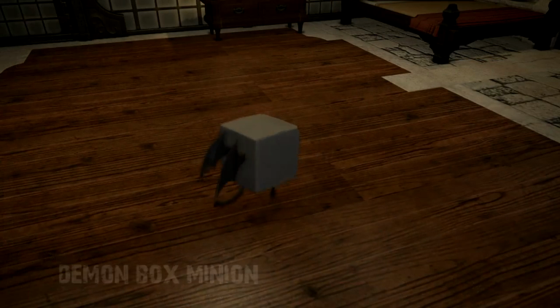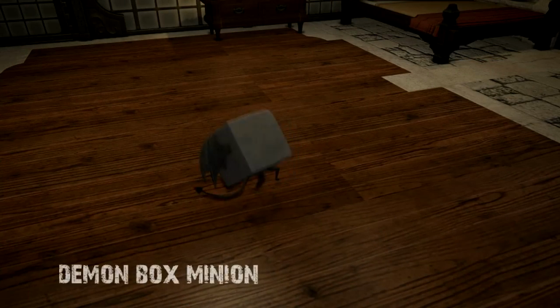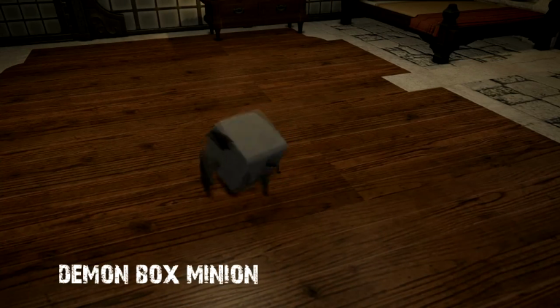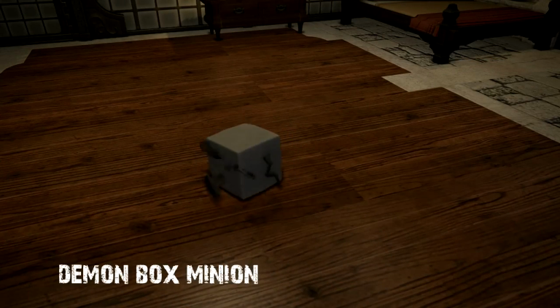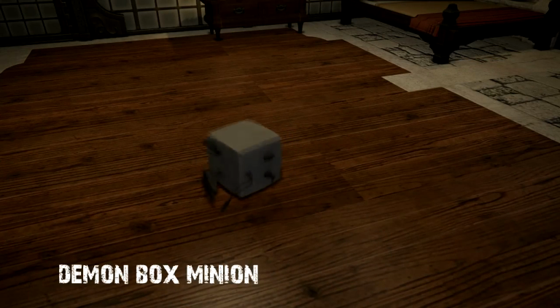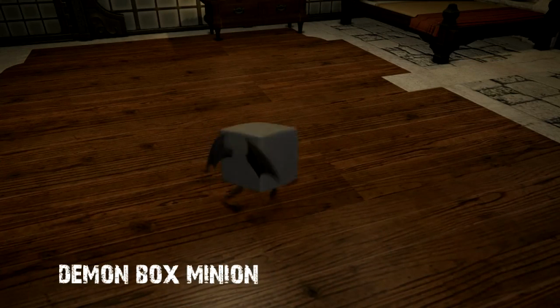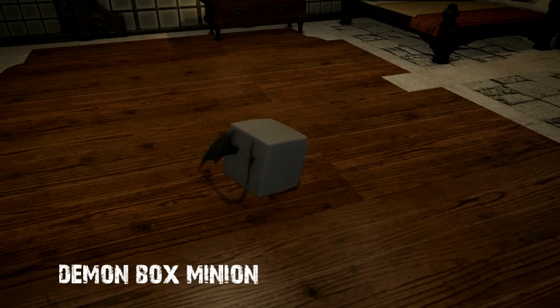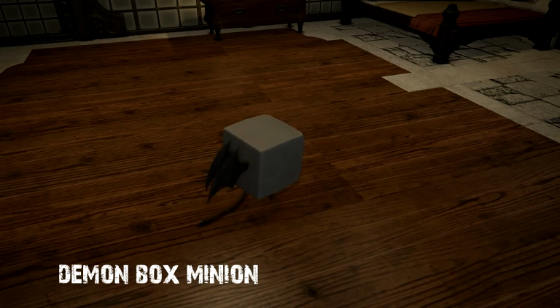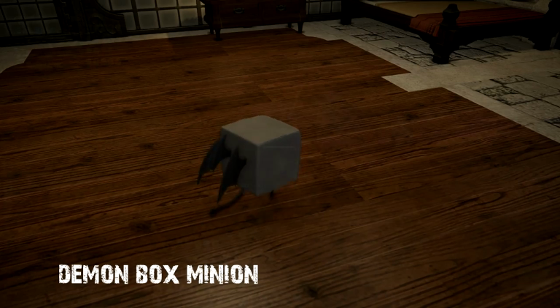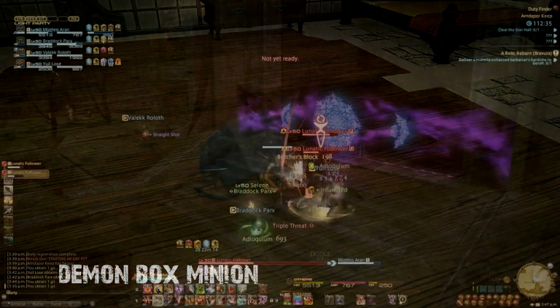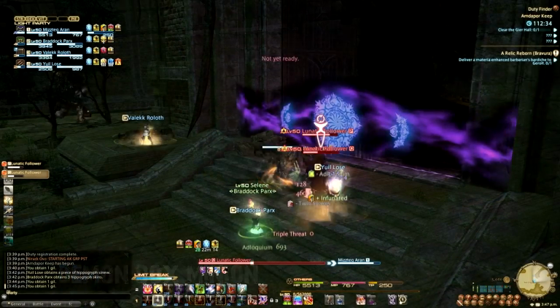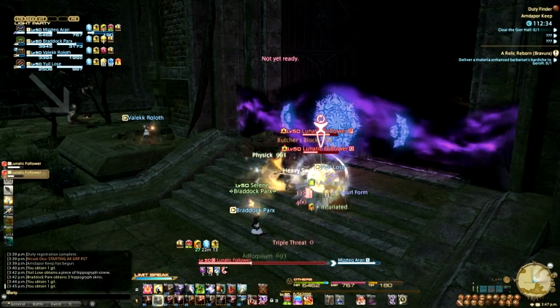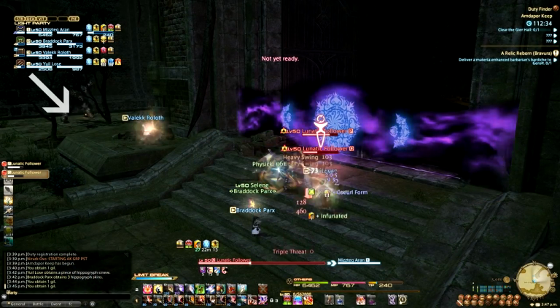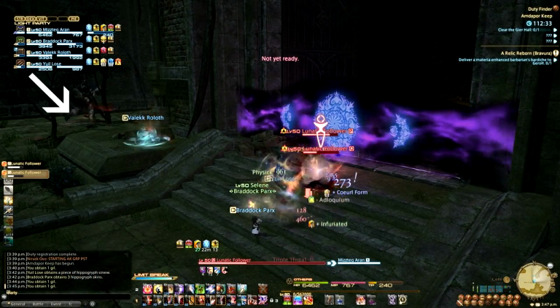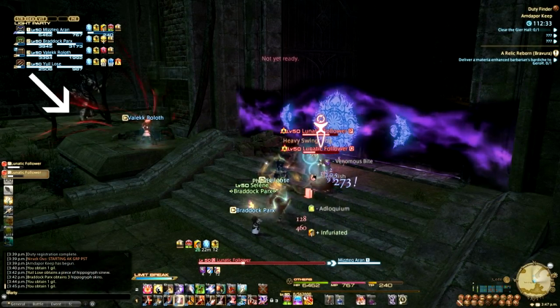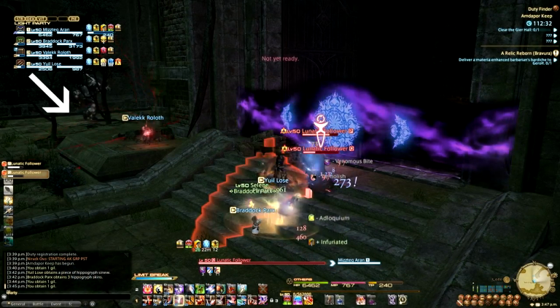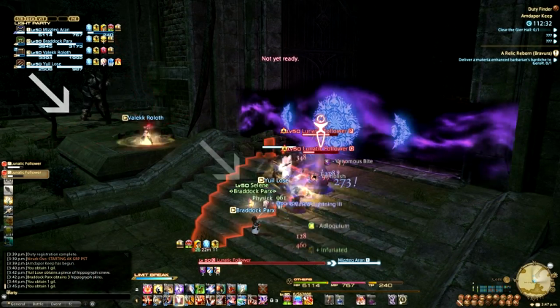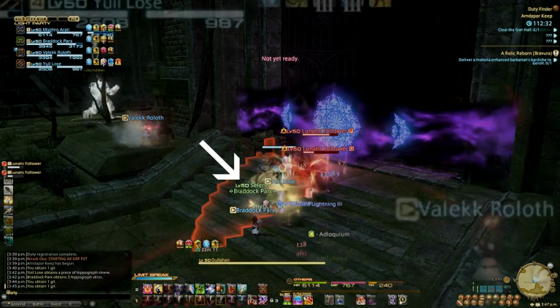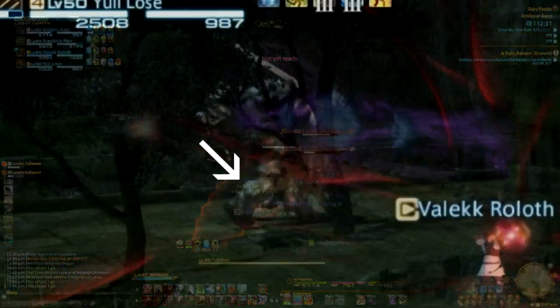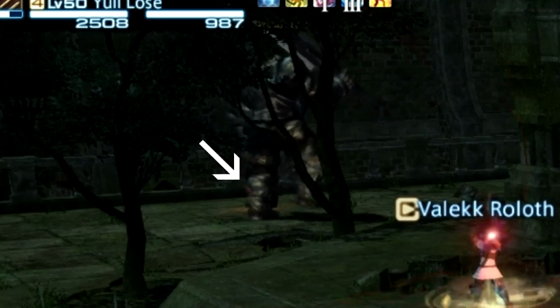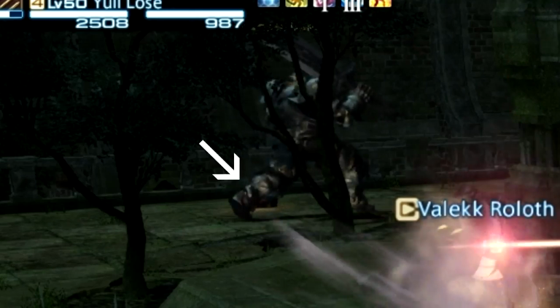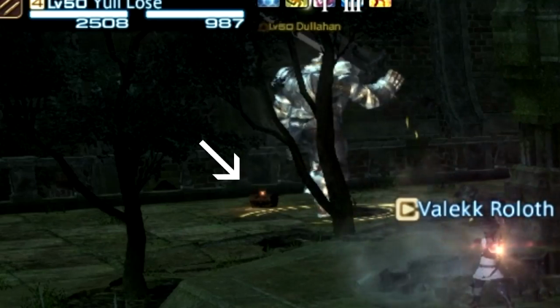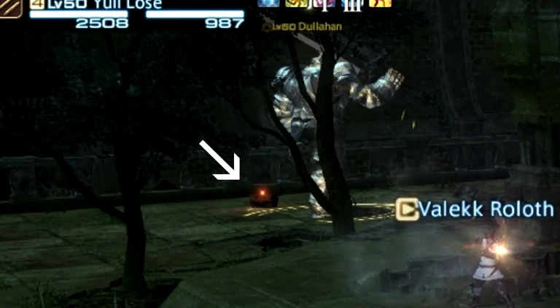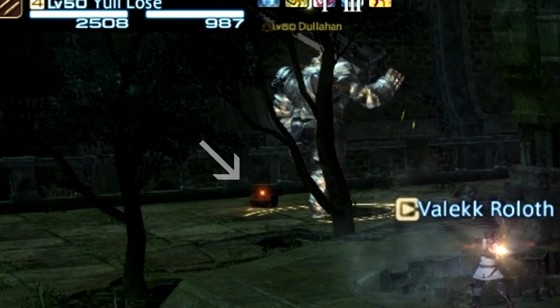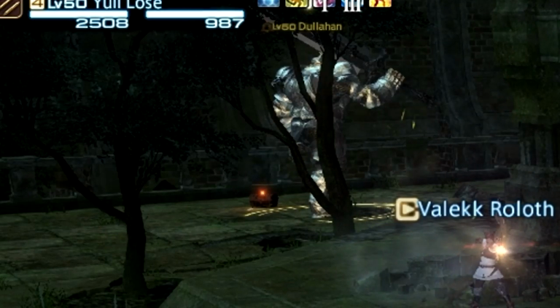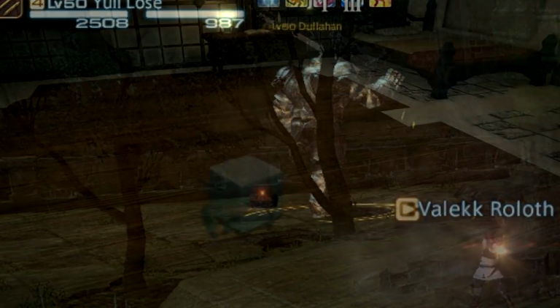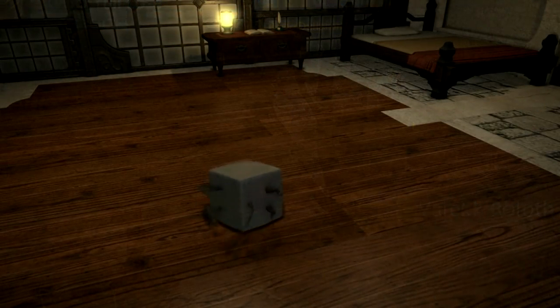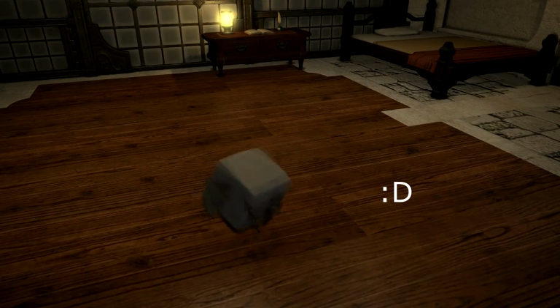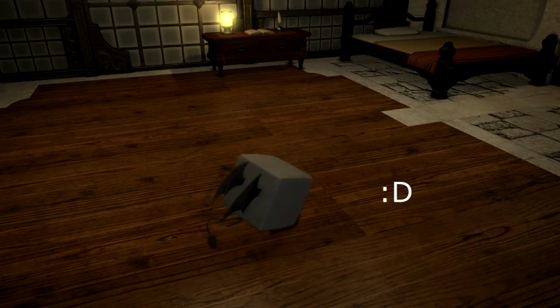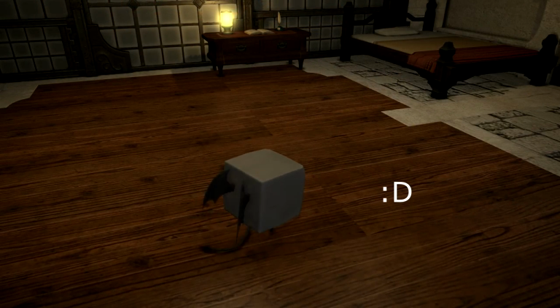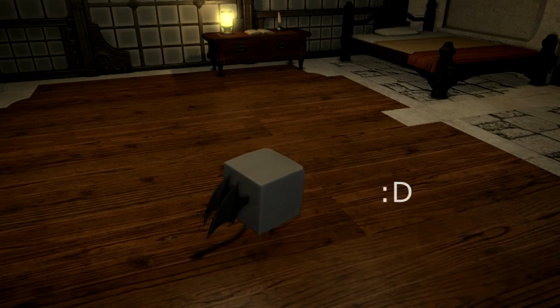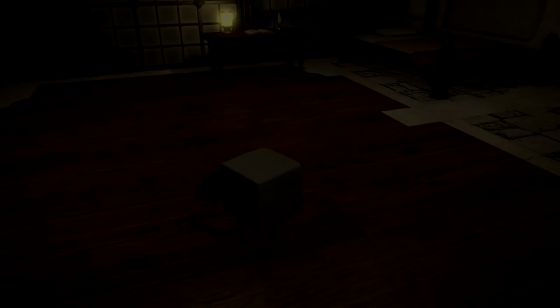For anyone looking to acquire the Demon Box minion, note that it is found in a chest outside of the first boss's room by a group of cultists. The minion loot itself is distributed by roll and is not a guaranteed drop for the entire party.